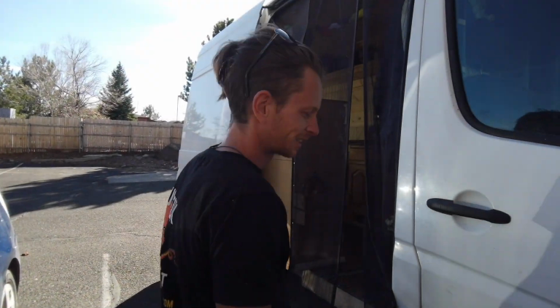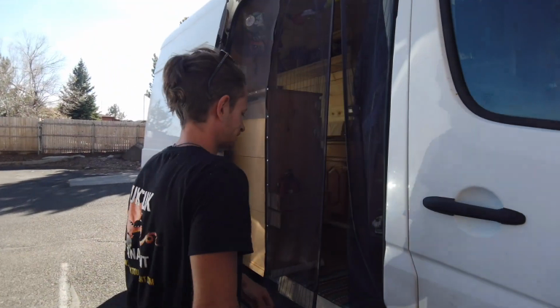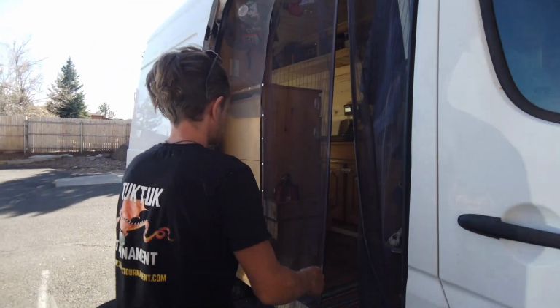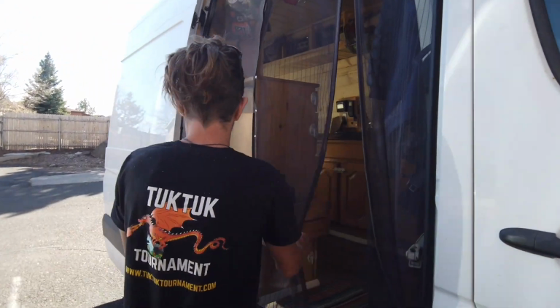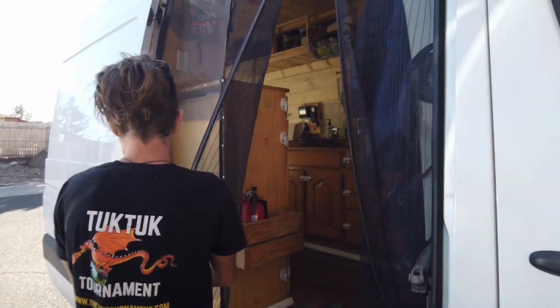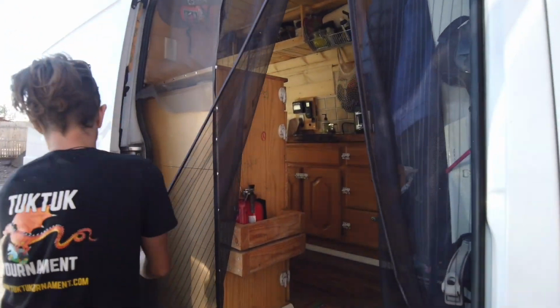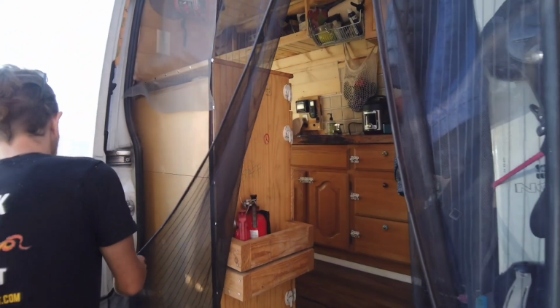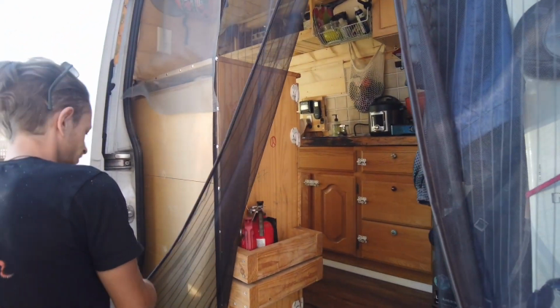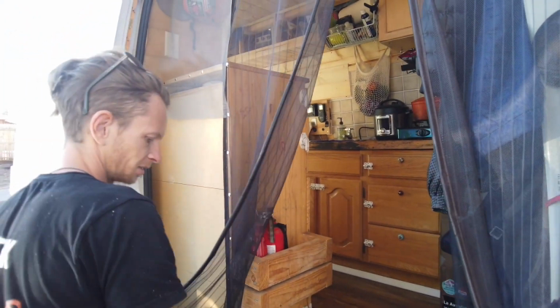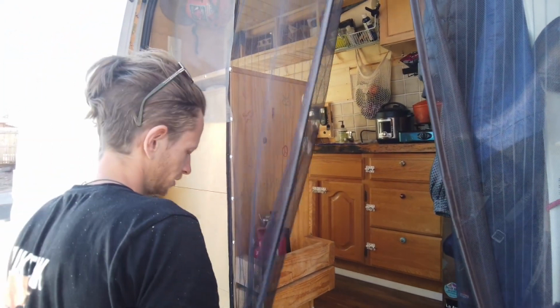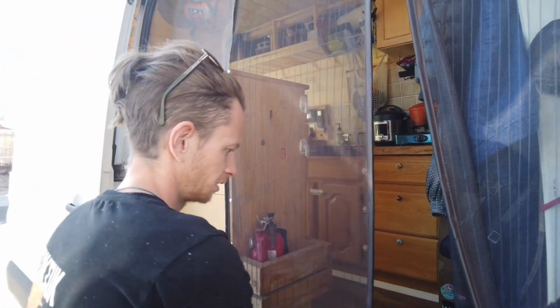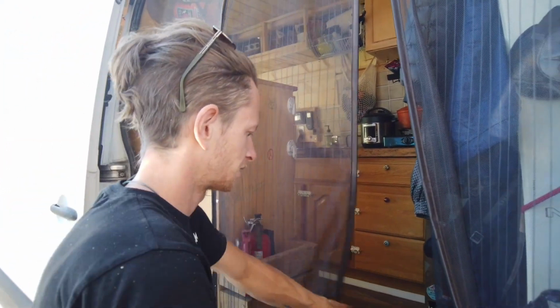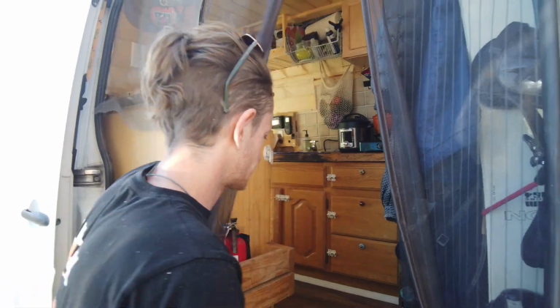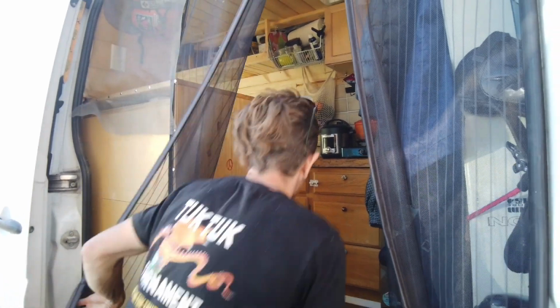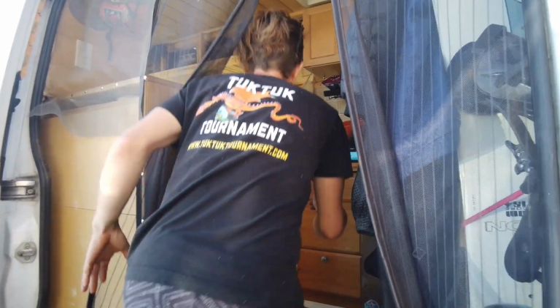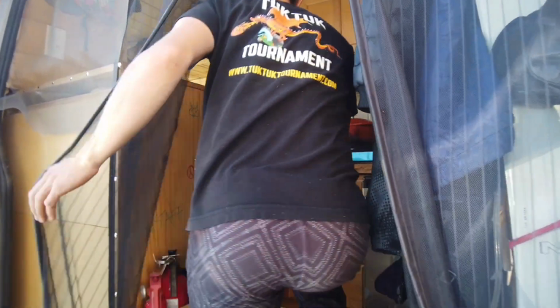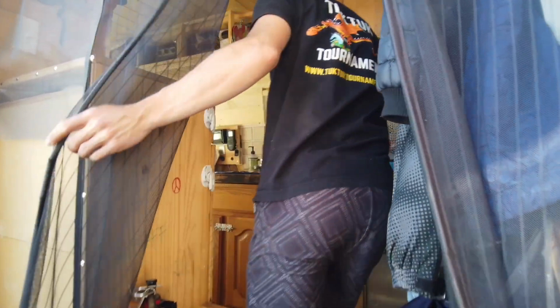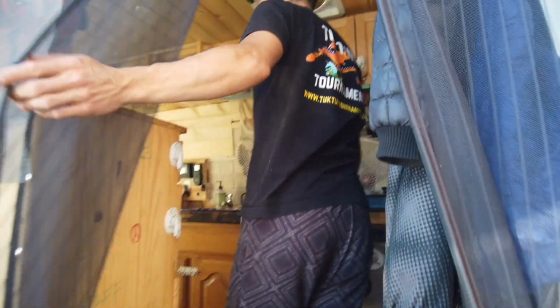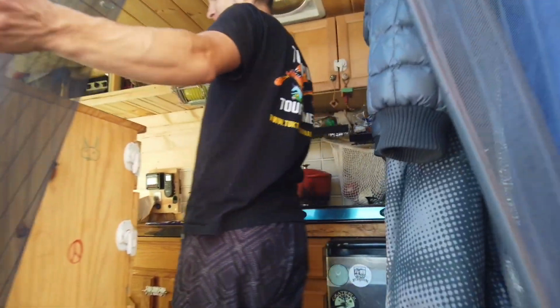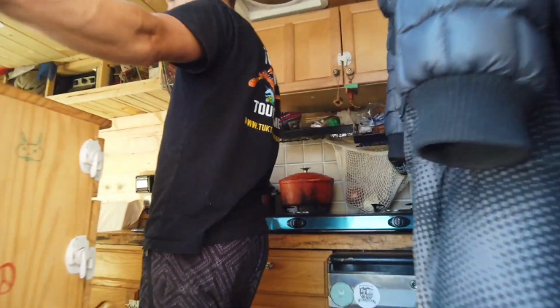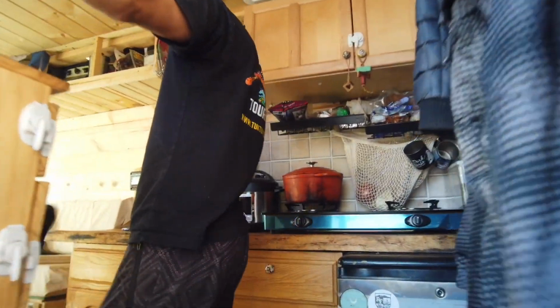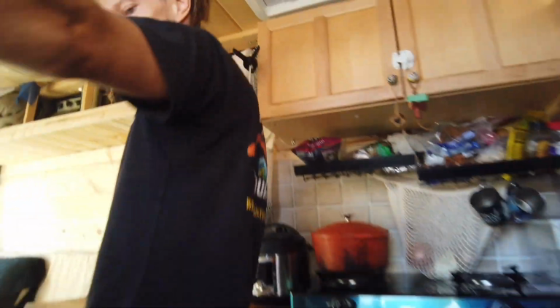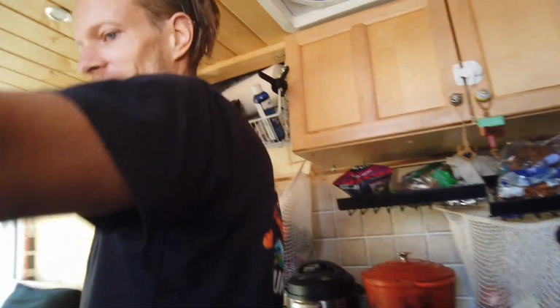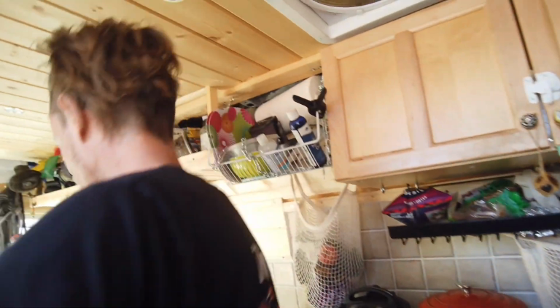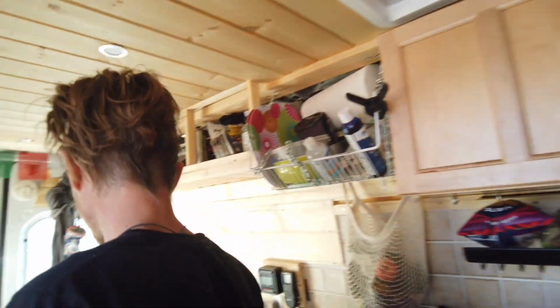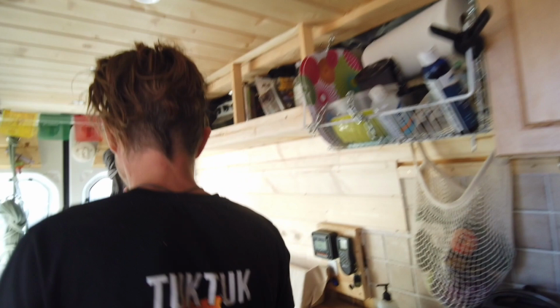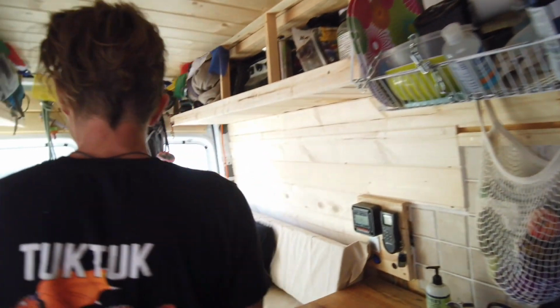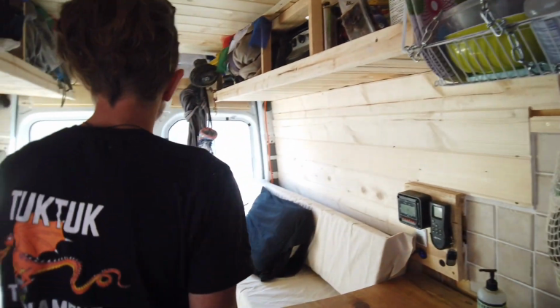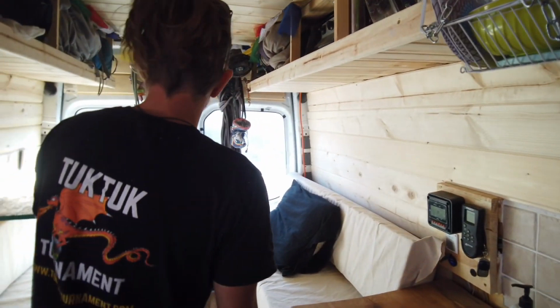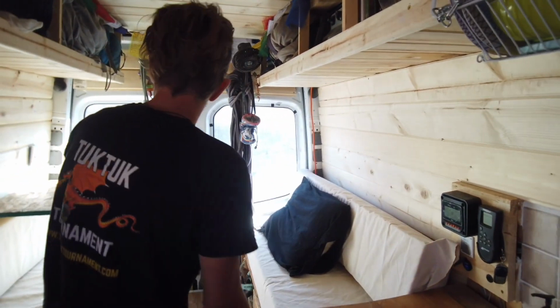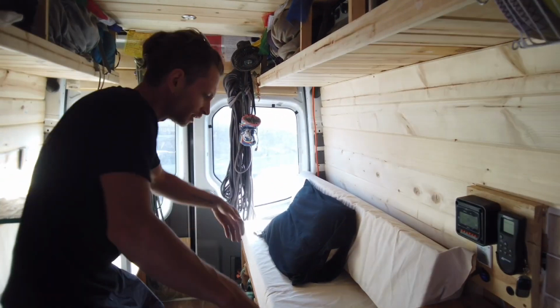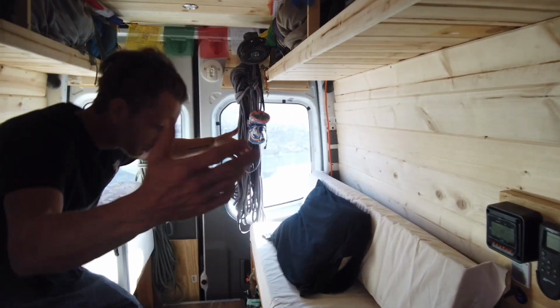That's as finished as it ever has been, or ever will be, perhaps. That's not true. But if it is, then it's totally fine. This is our home.